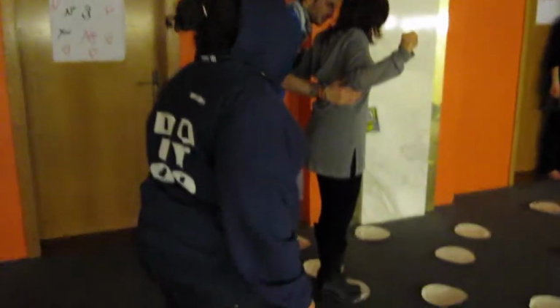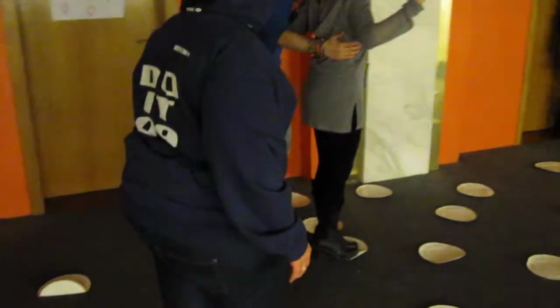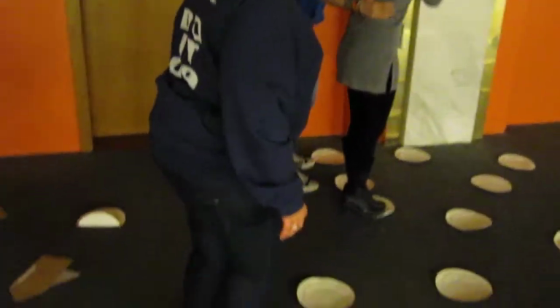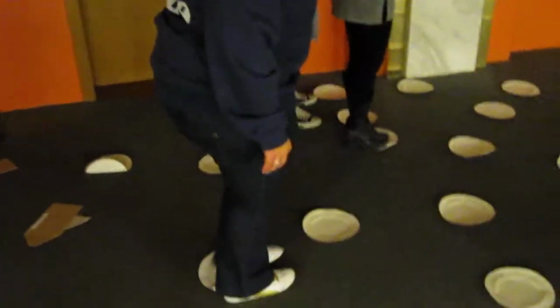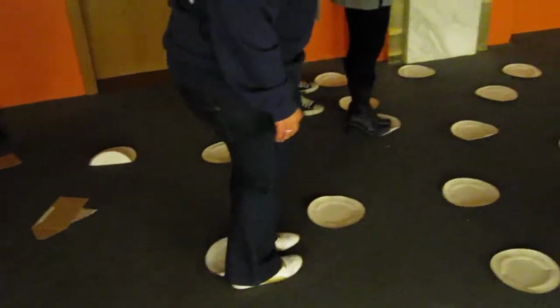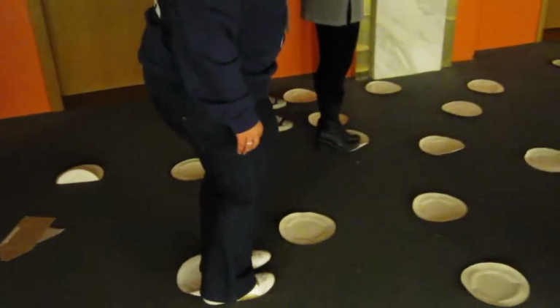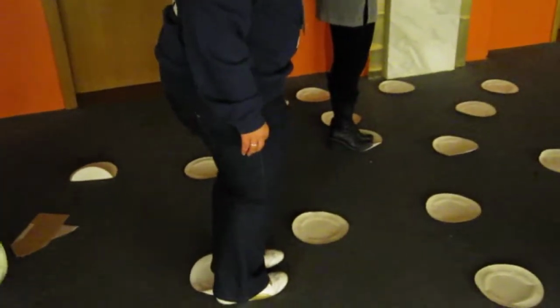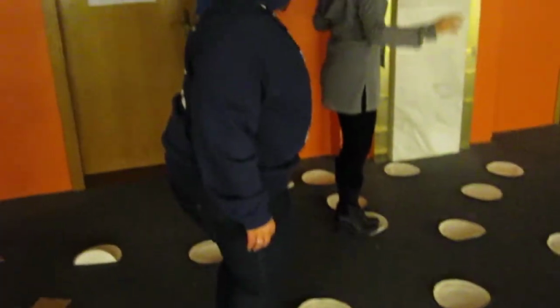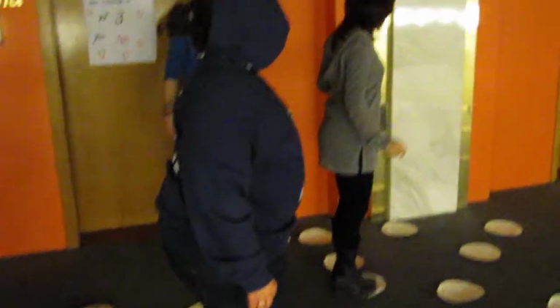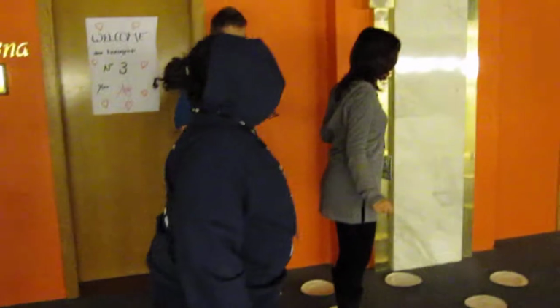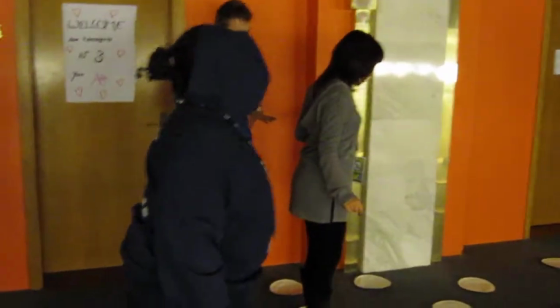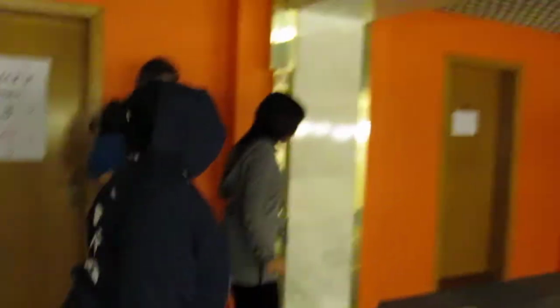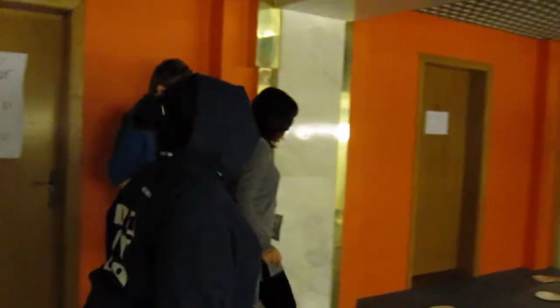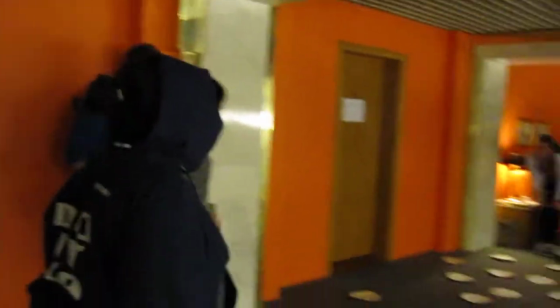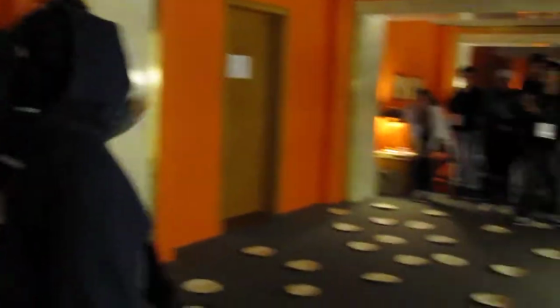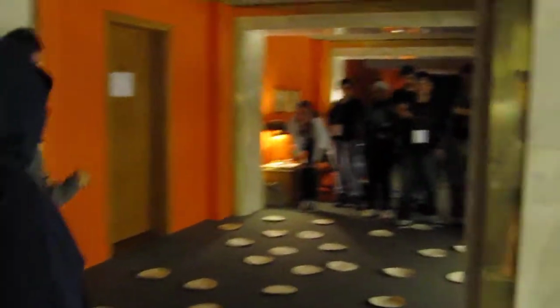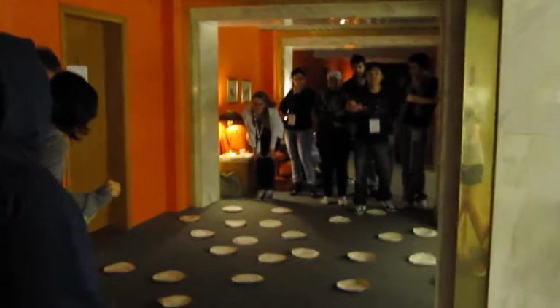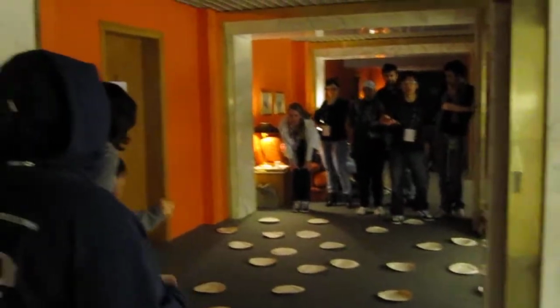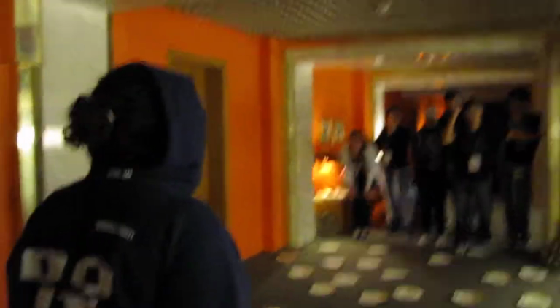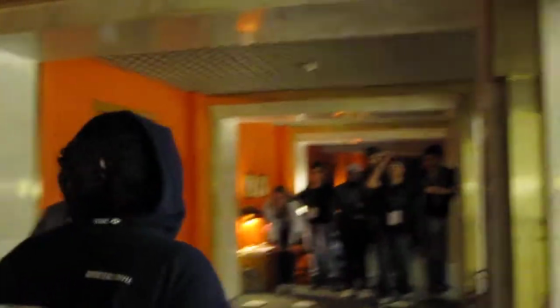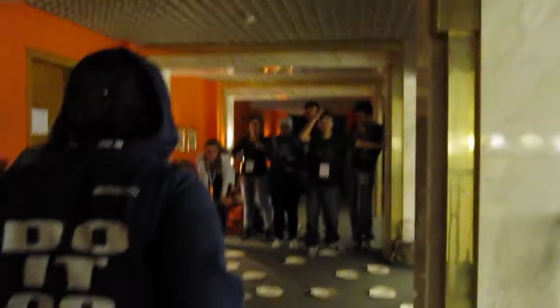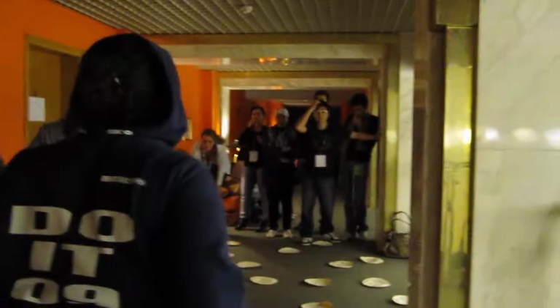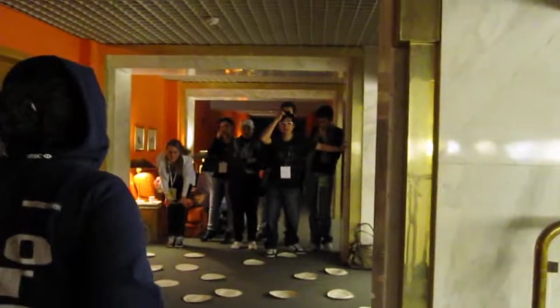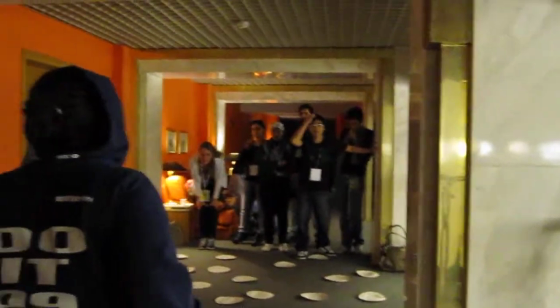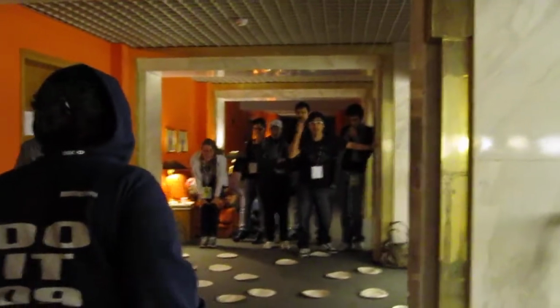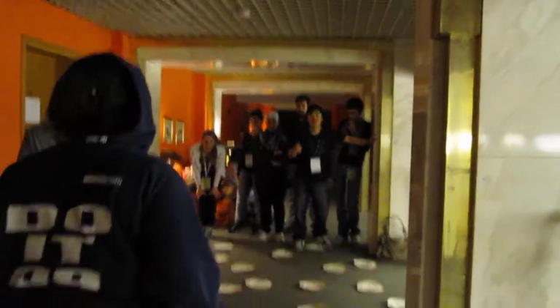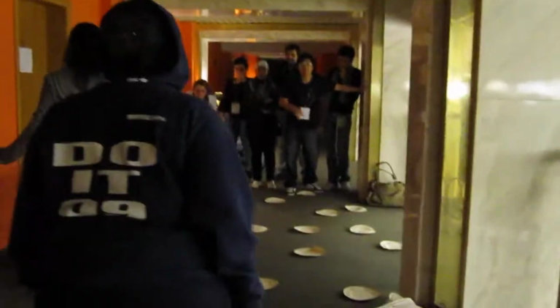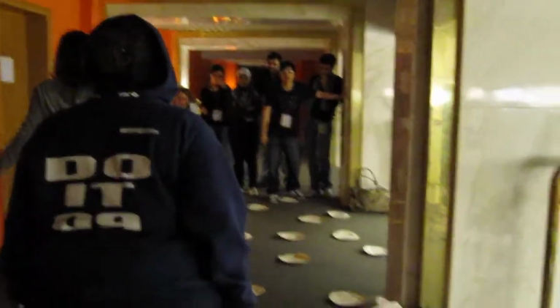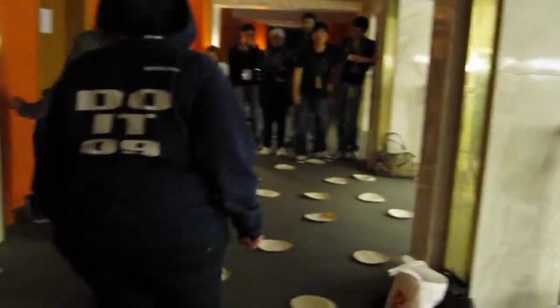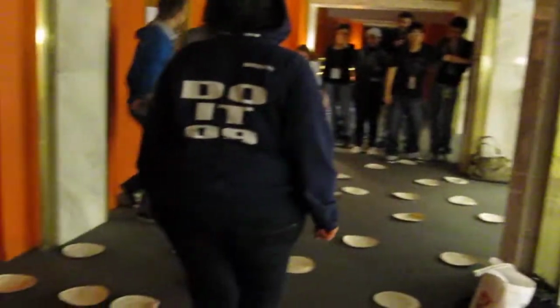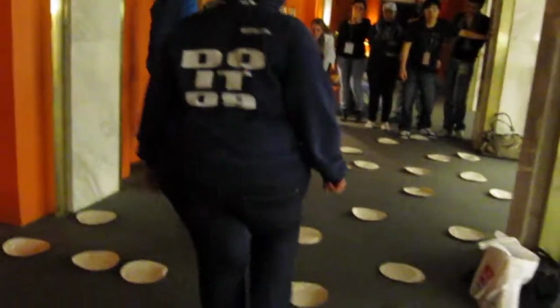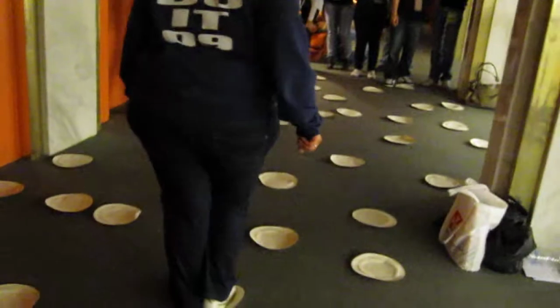Now shift yourself. Take your right foot, put it forward, to the right. Left foot, hand across. It's a small step.